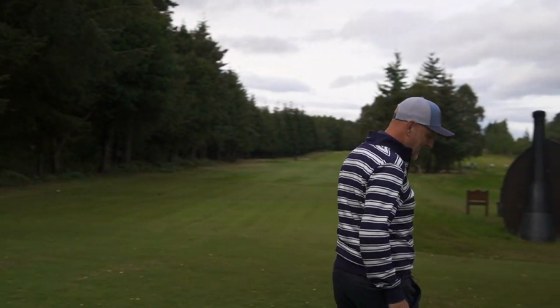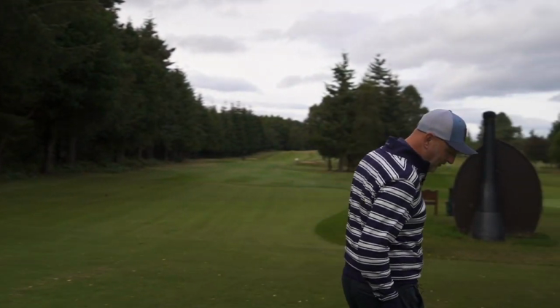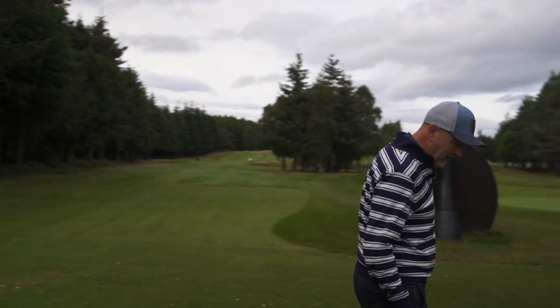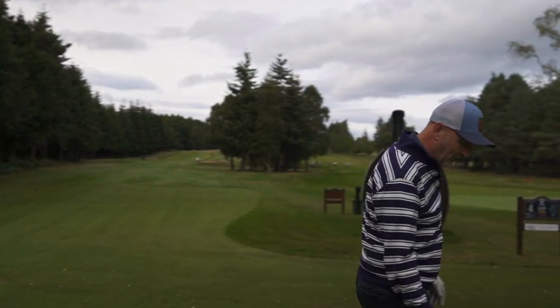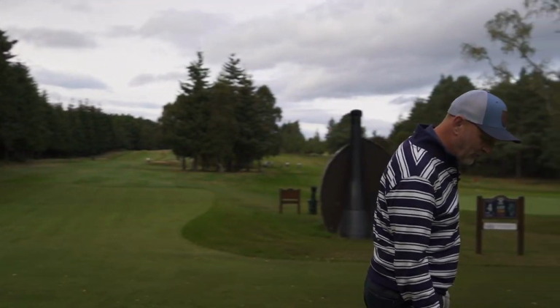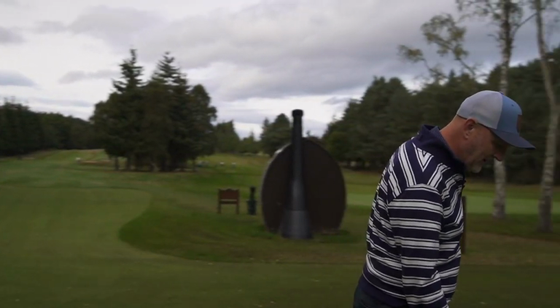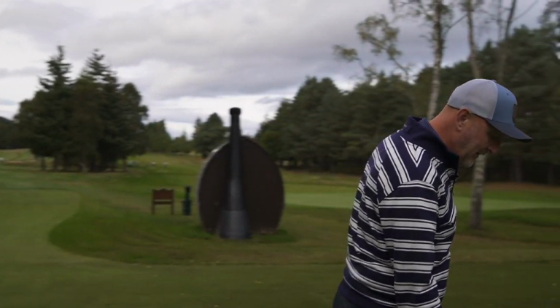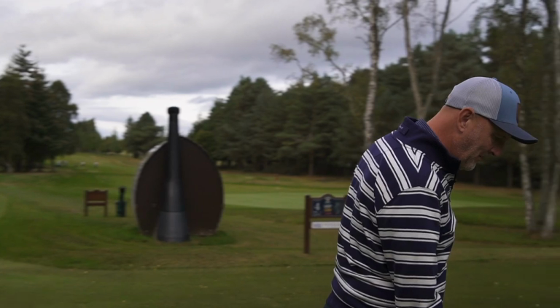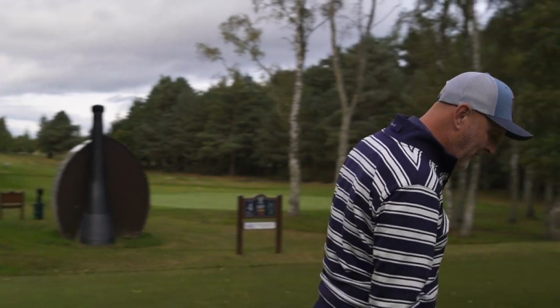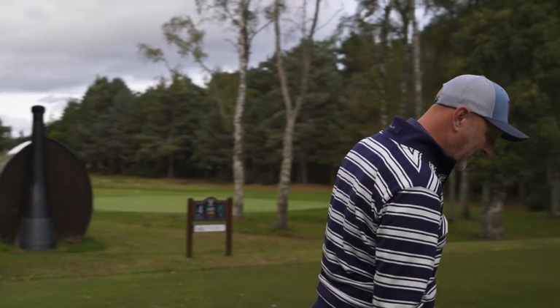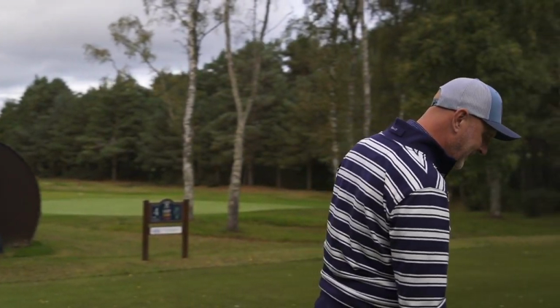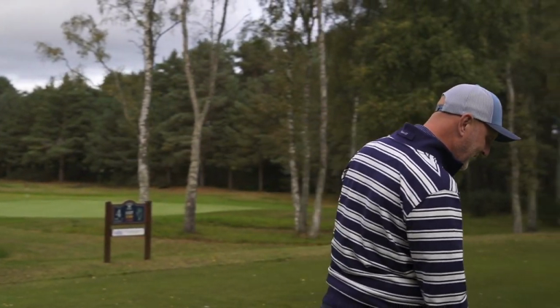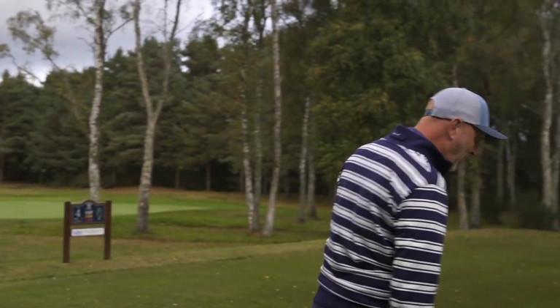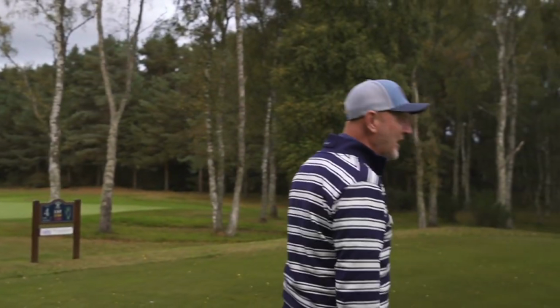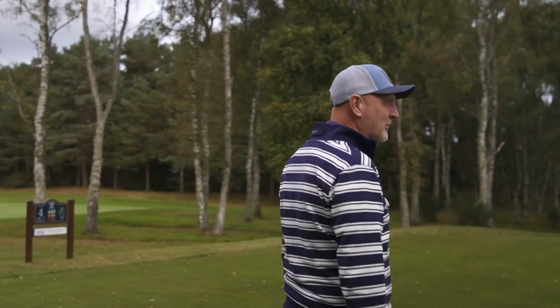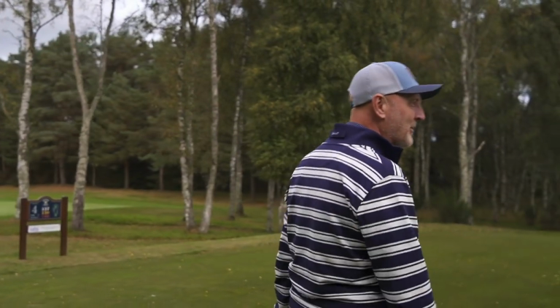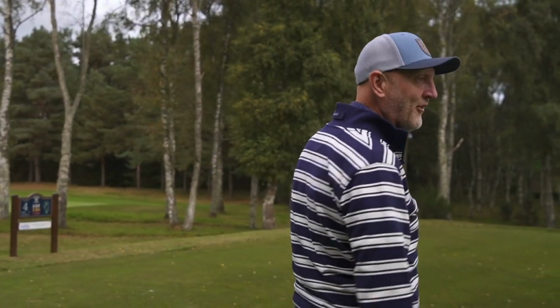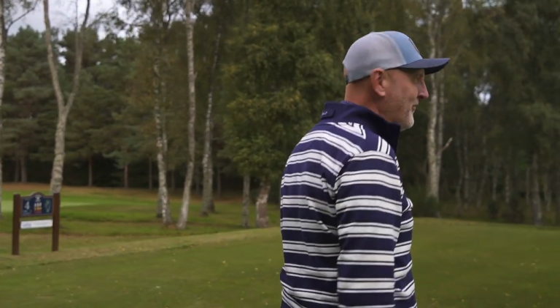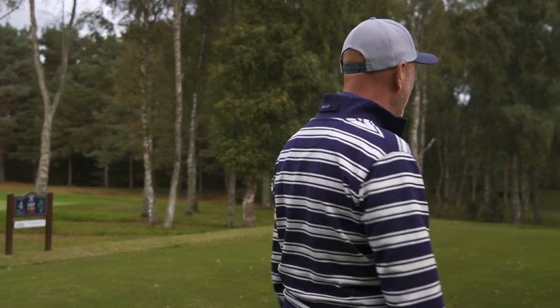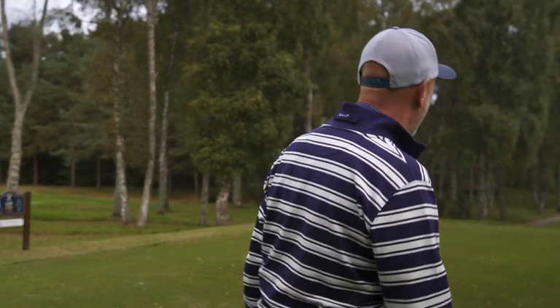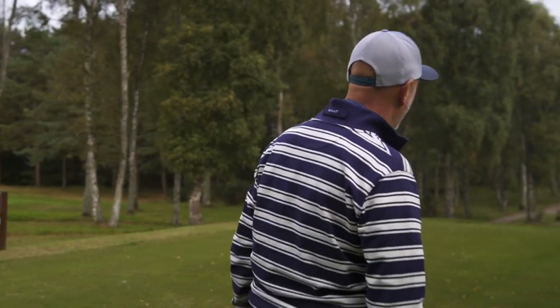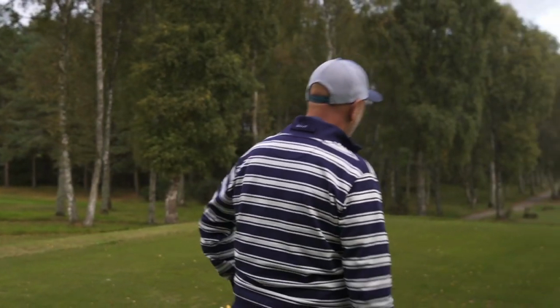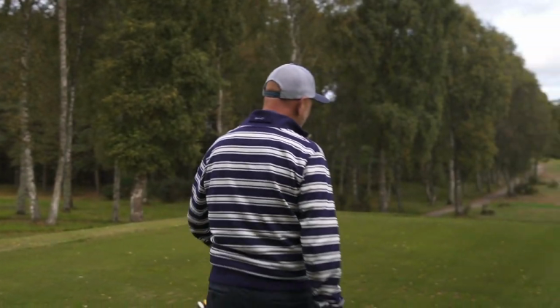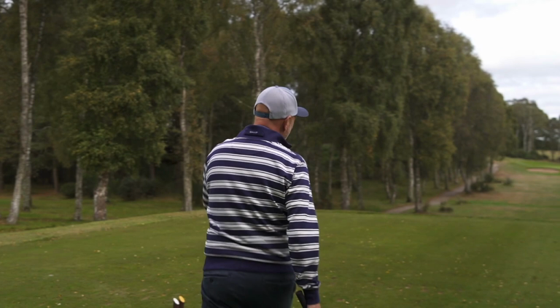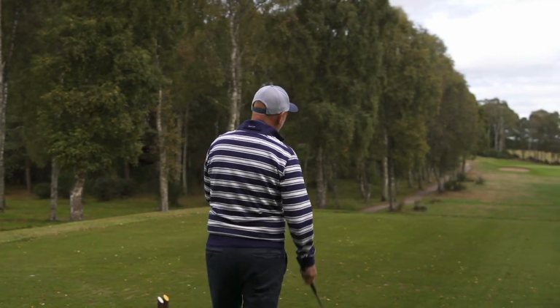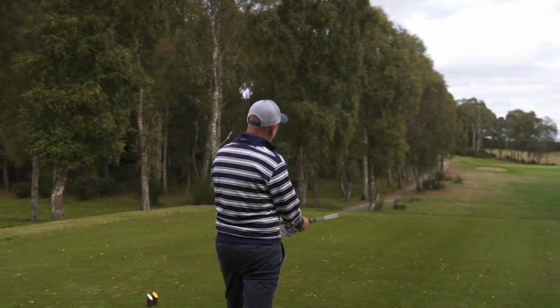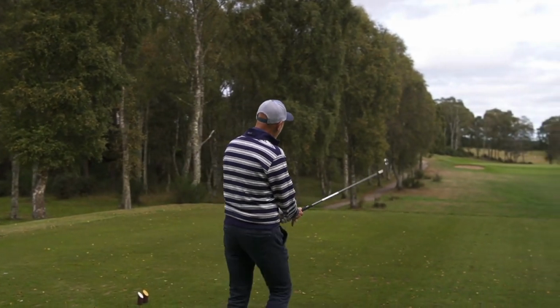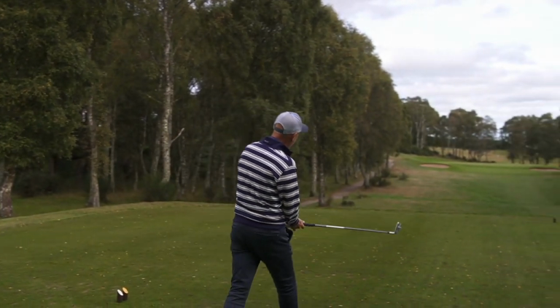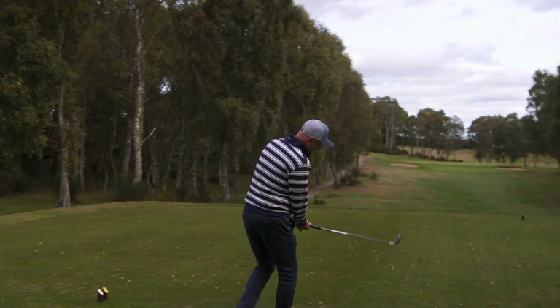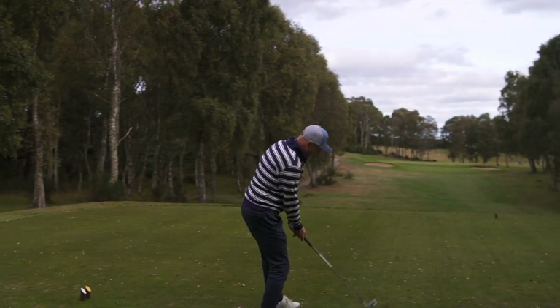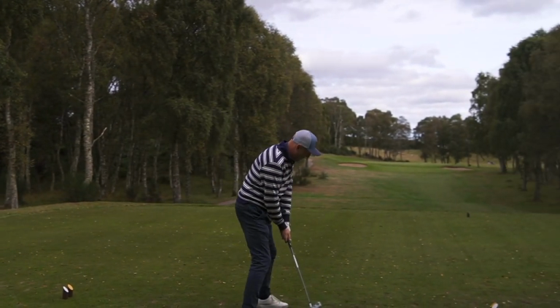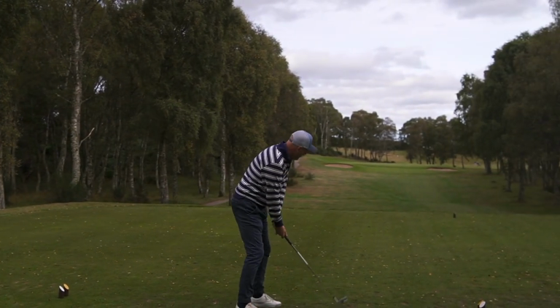We've got a nice little par three next — into the trees, small green. Seemed a perfect place to kick this one off and we'll see how we get on for the rest of our journey round Moray.